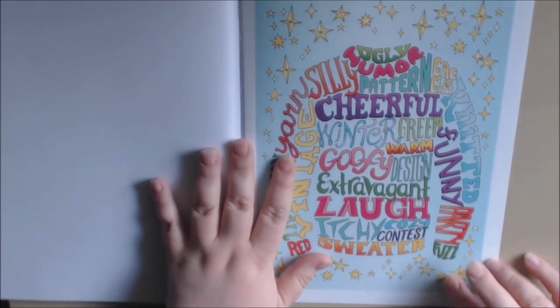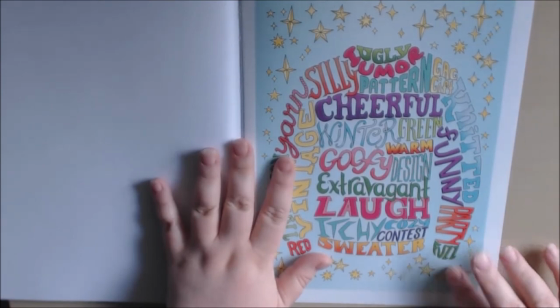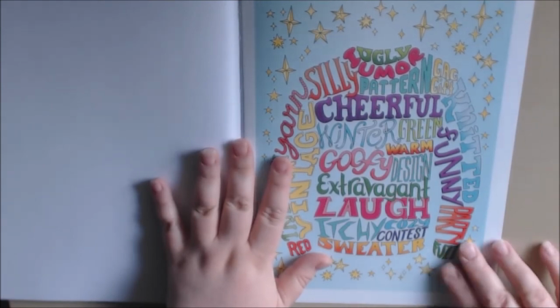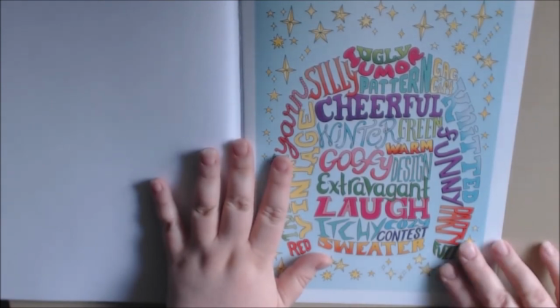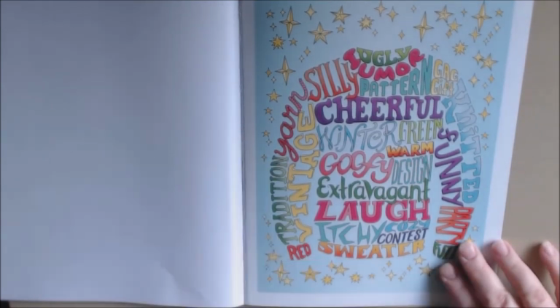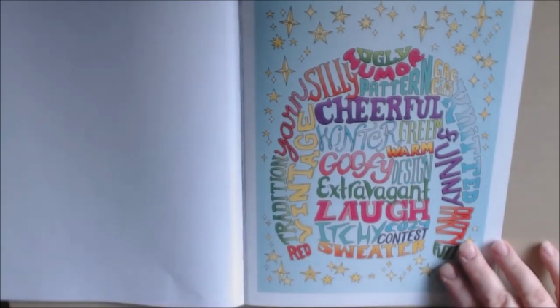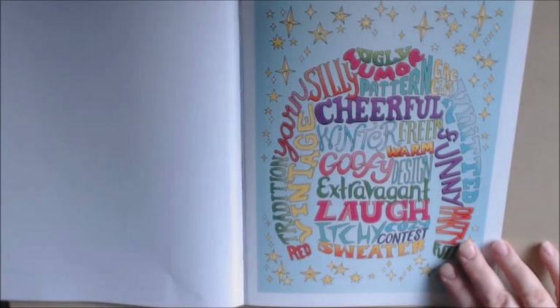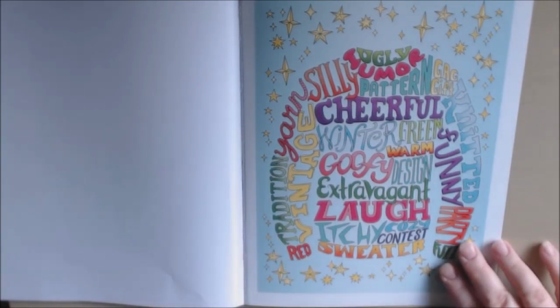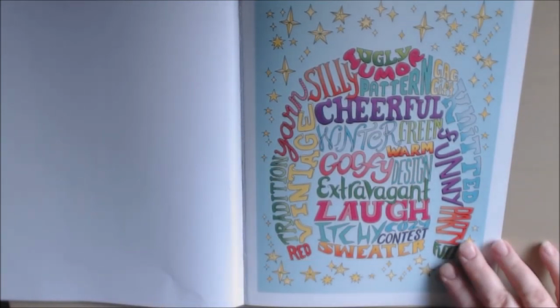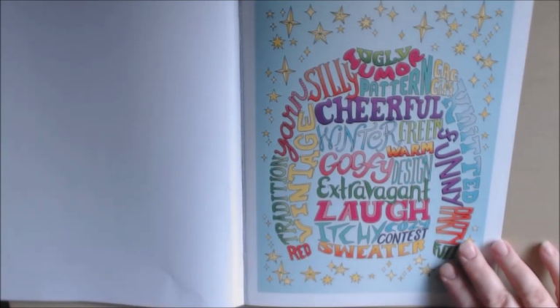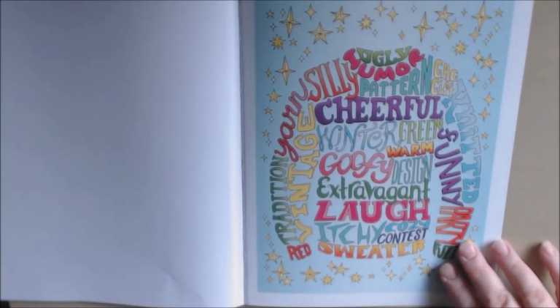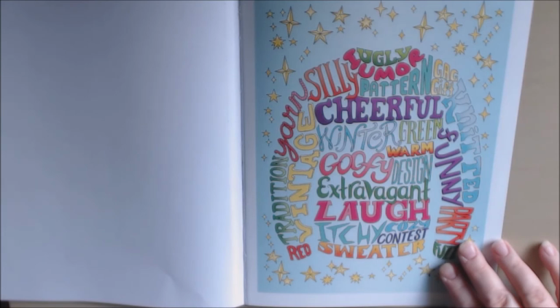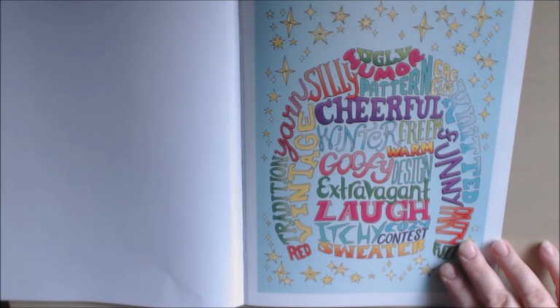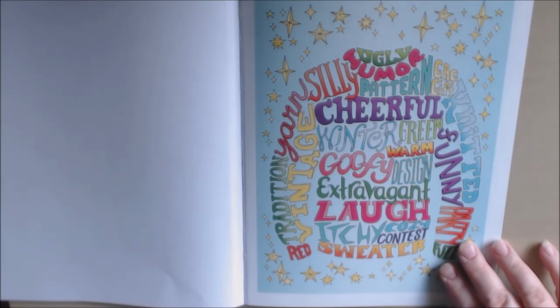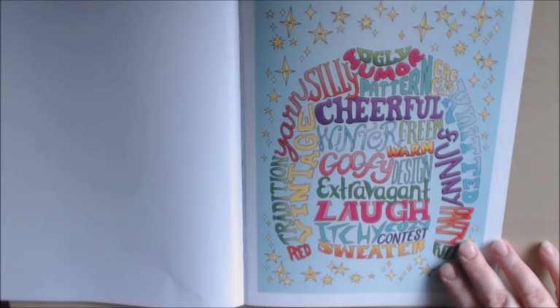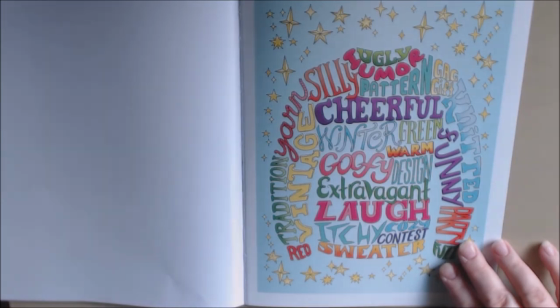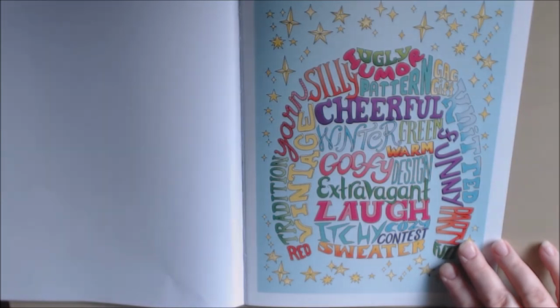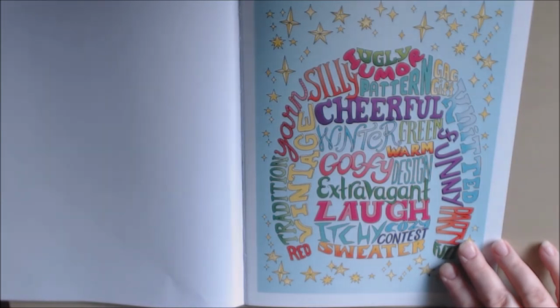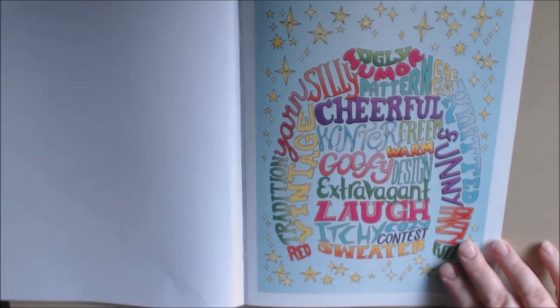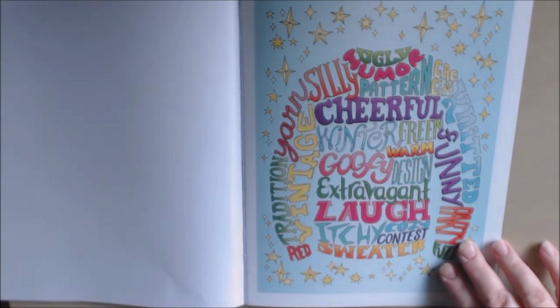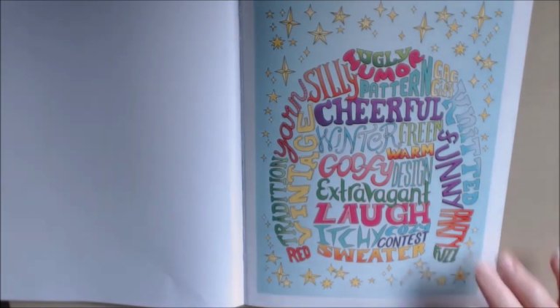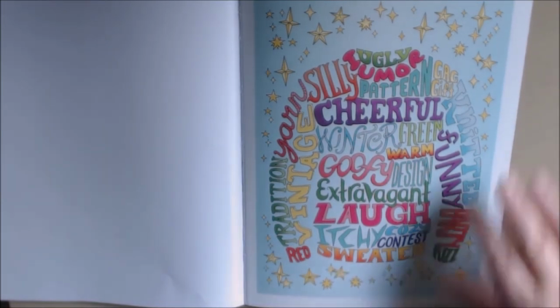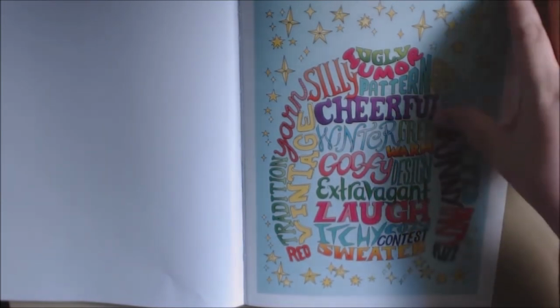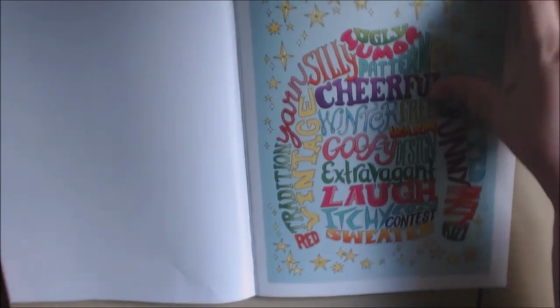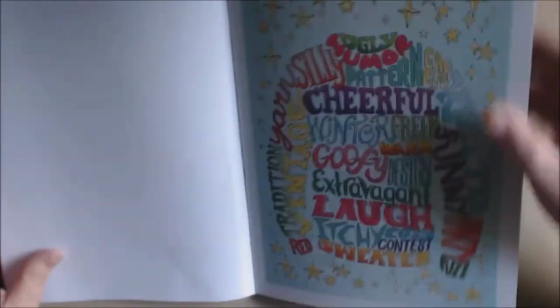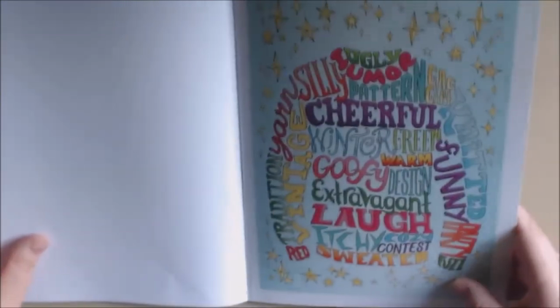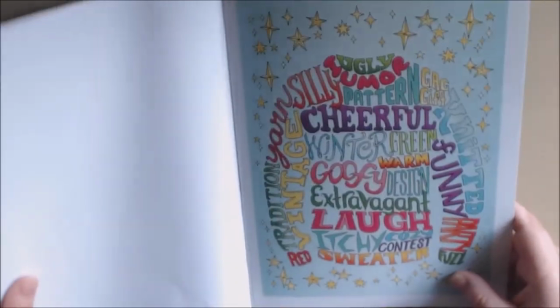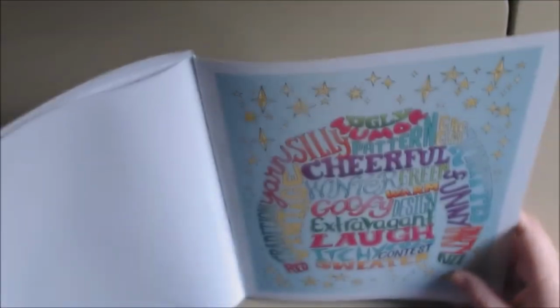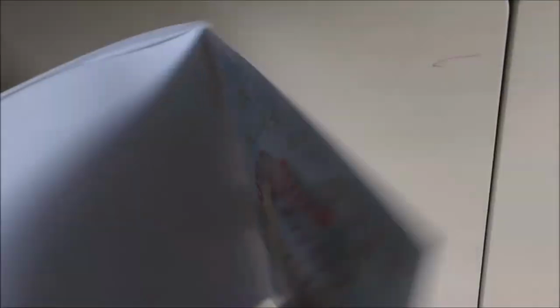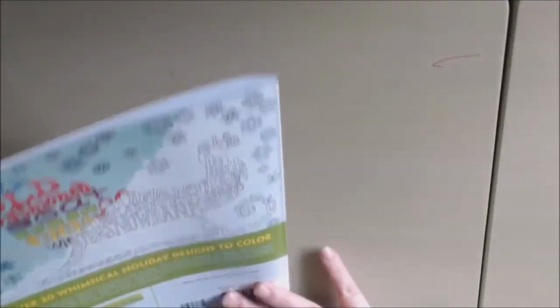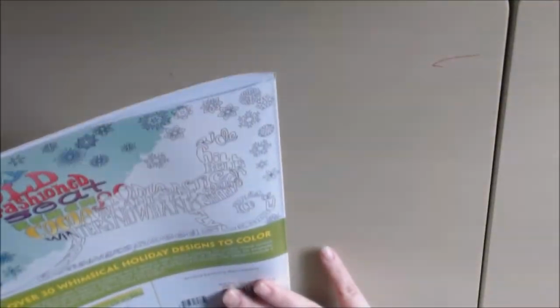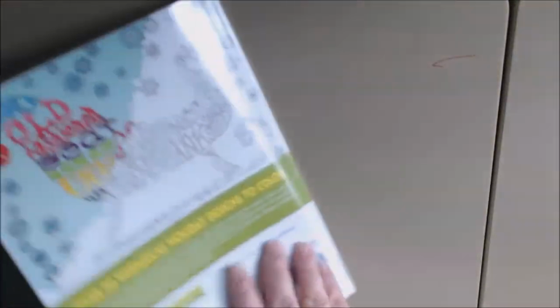I kind of want to do this one because every year at work we have a corporate ugly sweater contest at our luncheon. I might put that somewhere on a gift card or something.